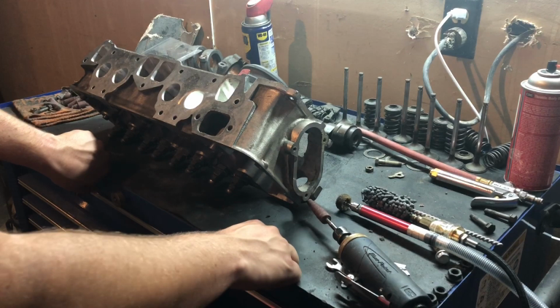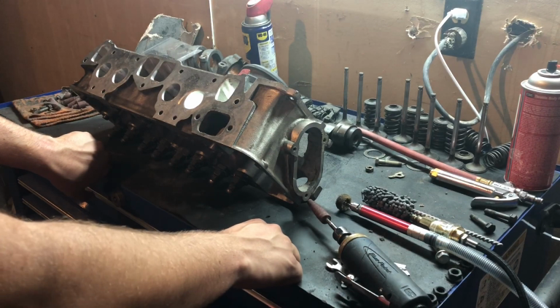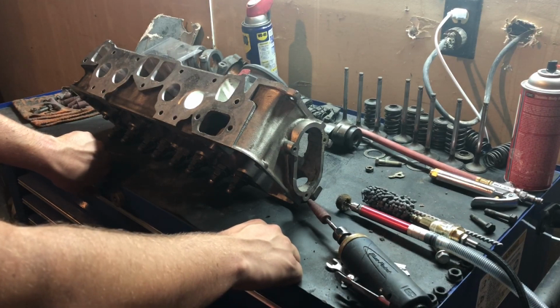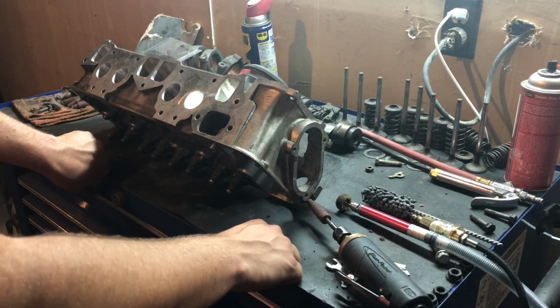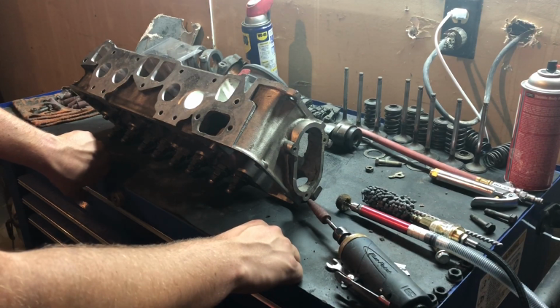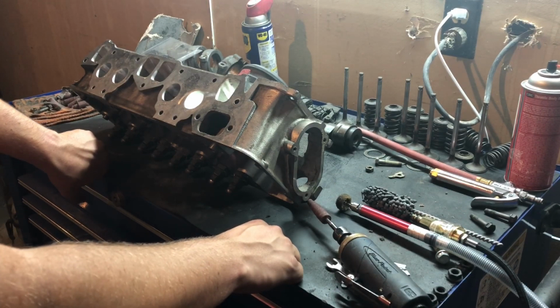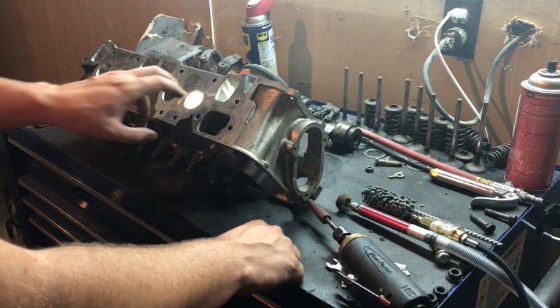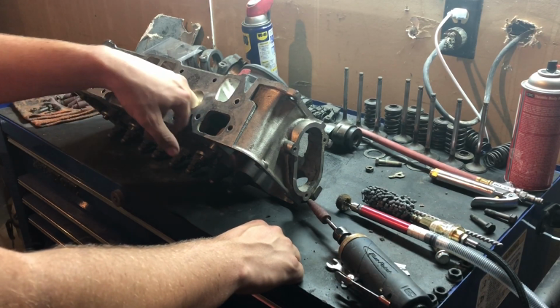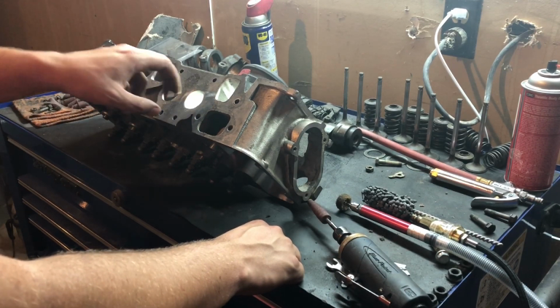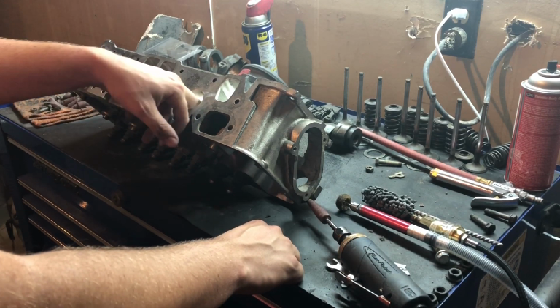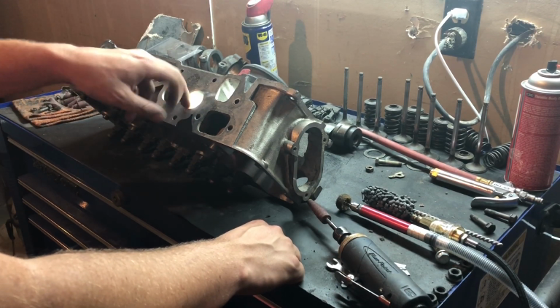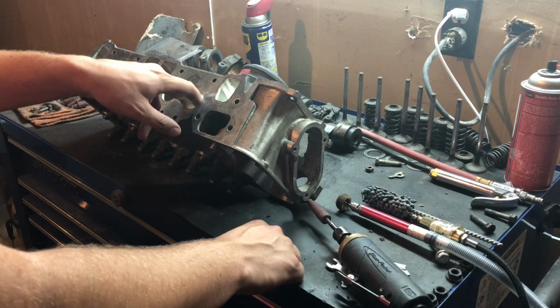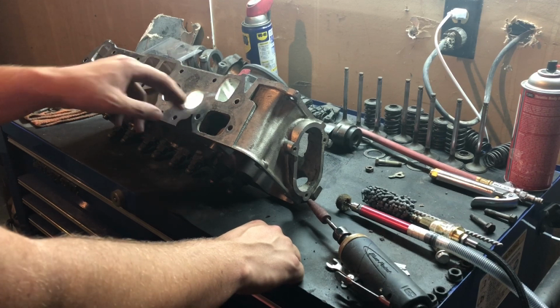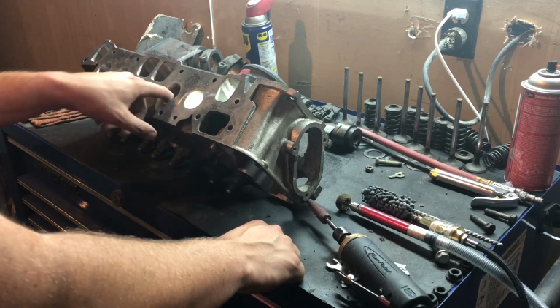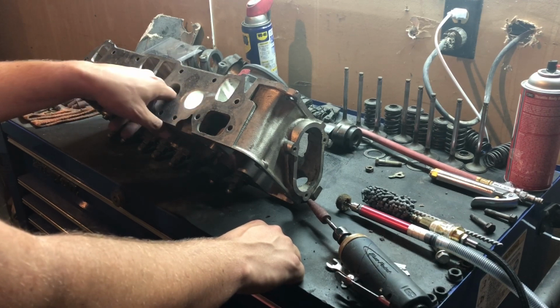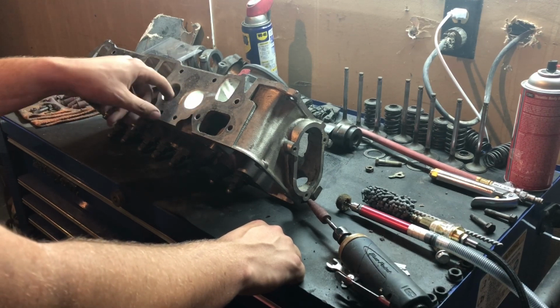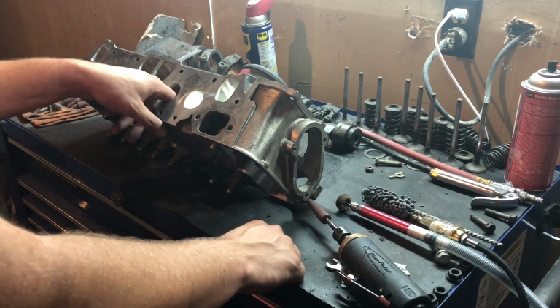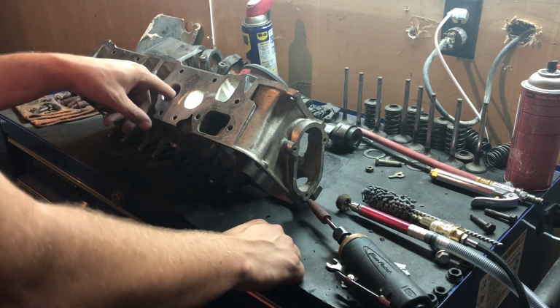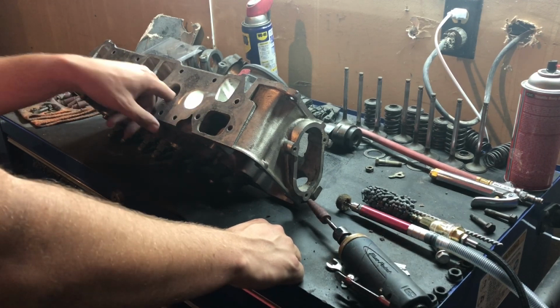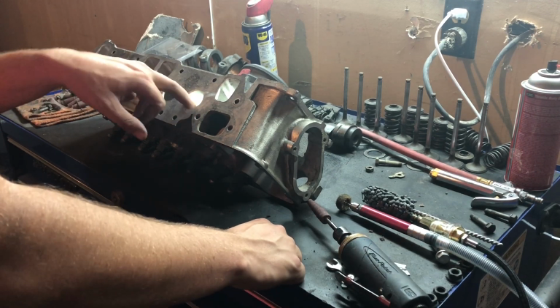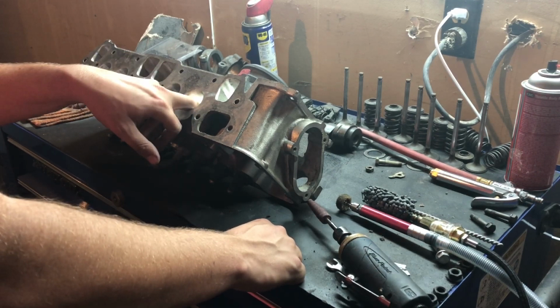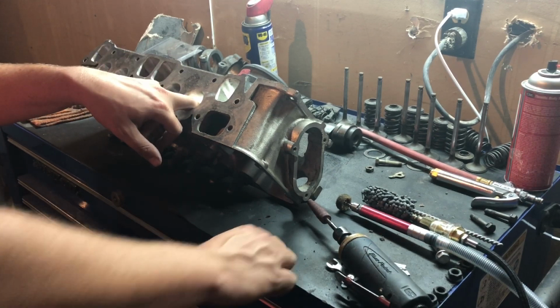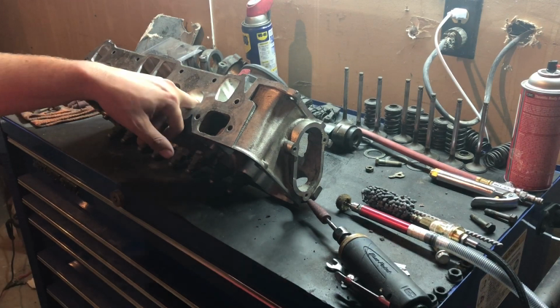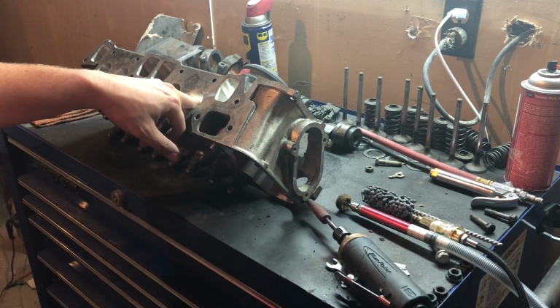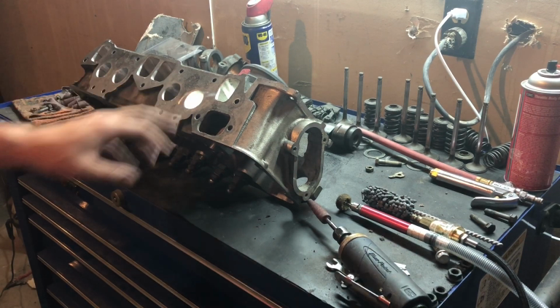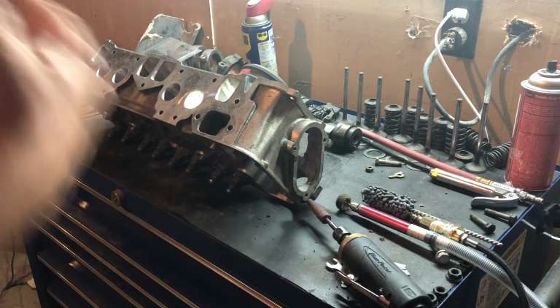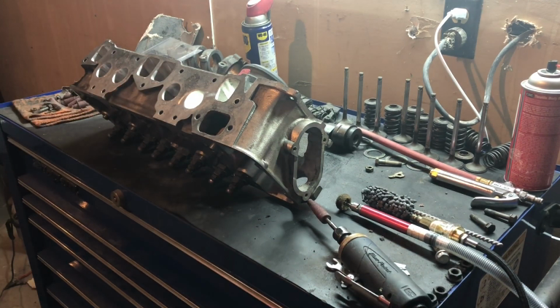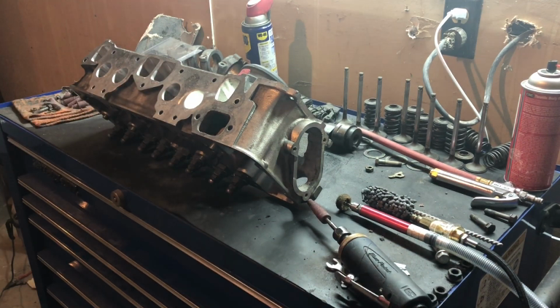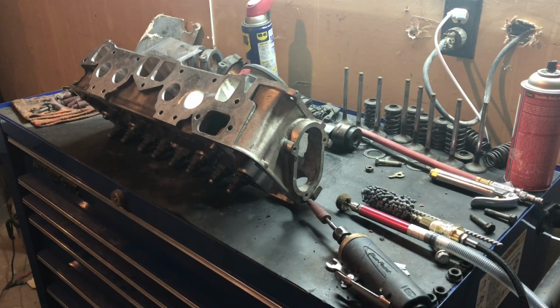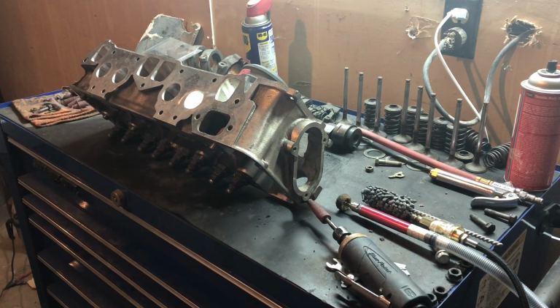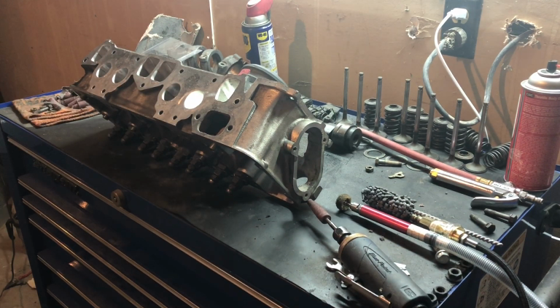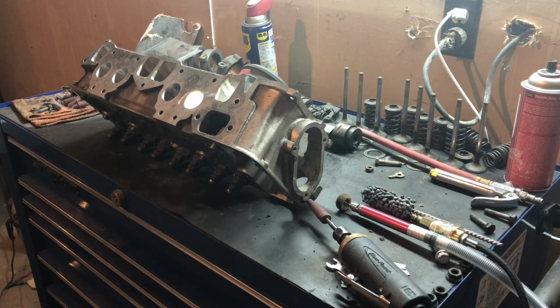I was kind of messing around today, learning a little bit about doing some head polishing work and important polish type stuff, trying to port match all my gaskets and all that. I thought I'd show you guys a little bit of what I learned from another guy.